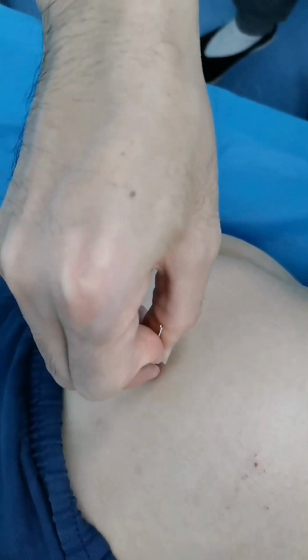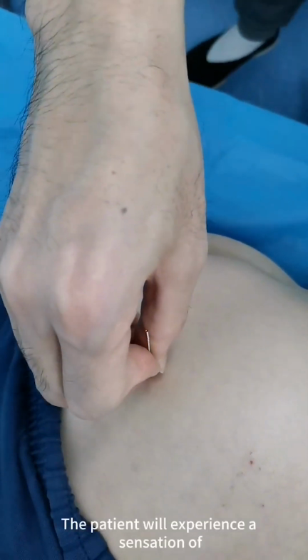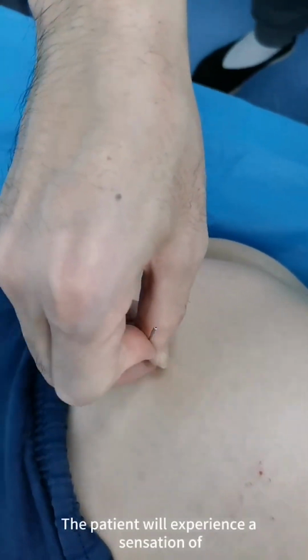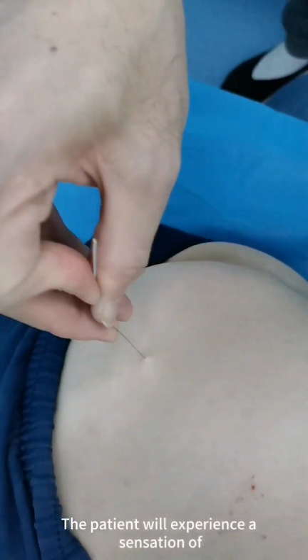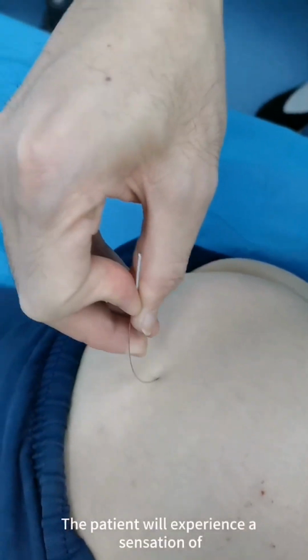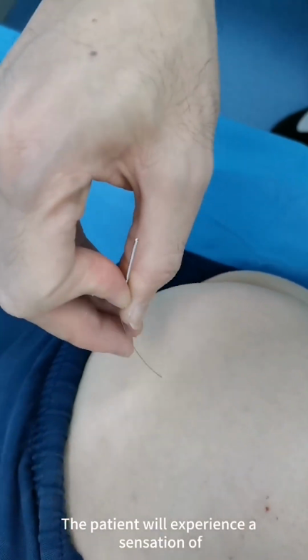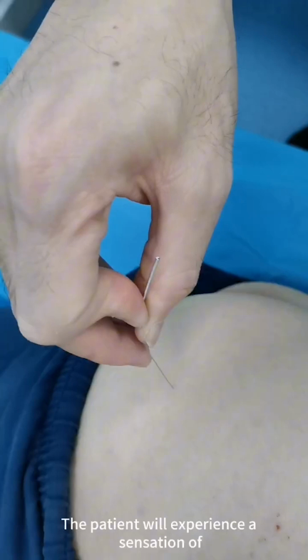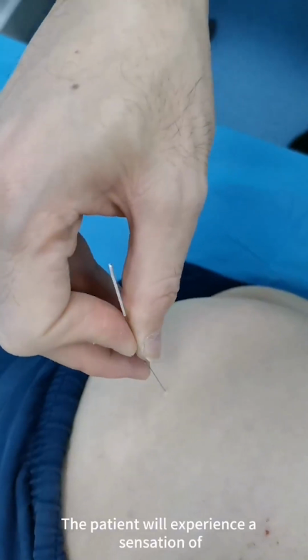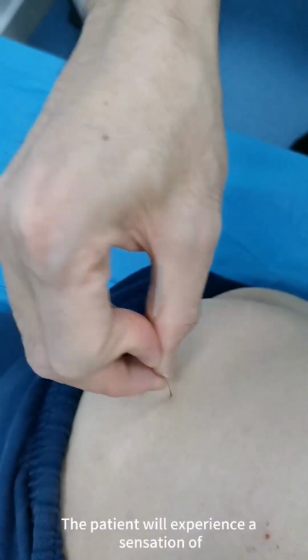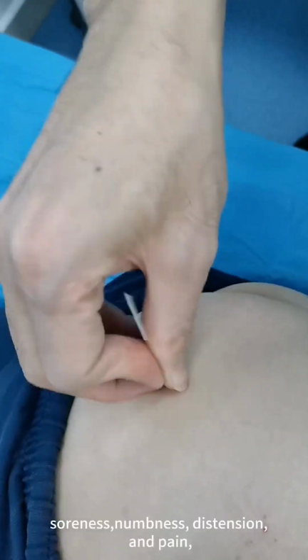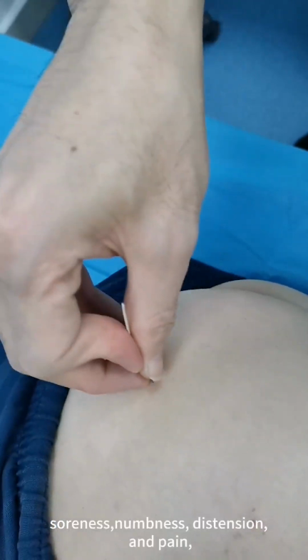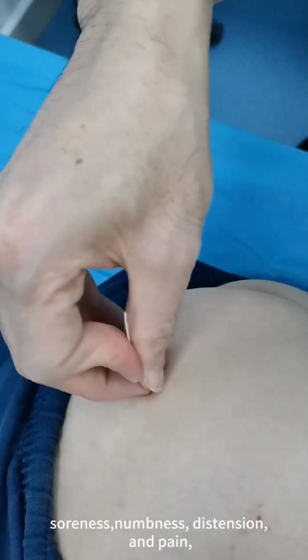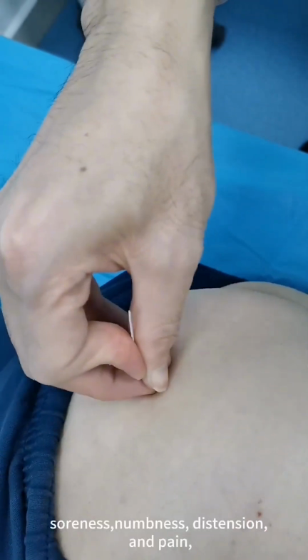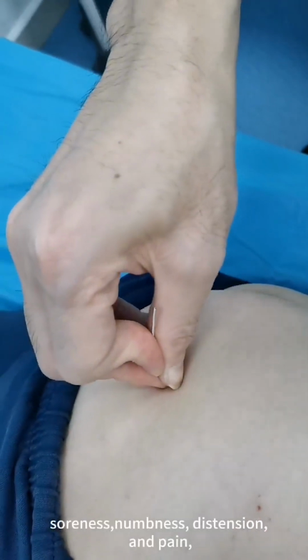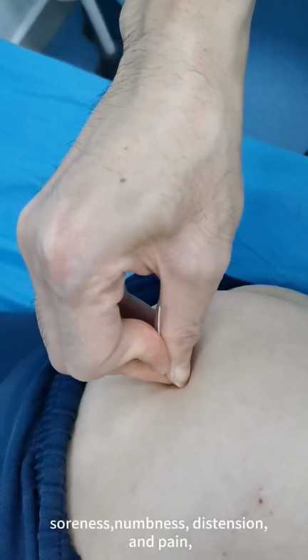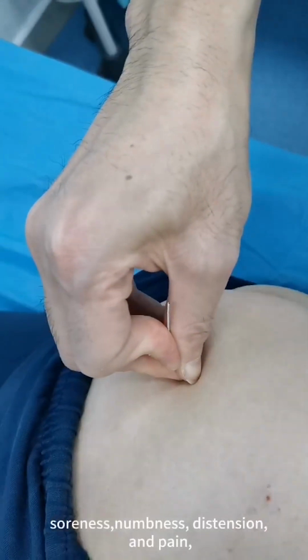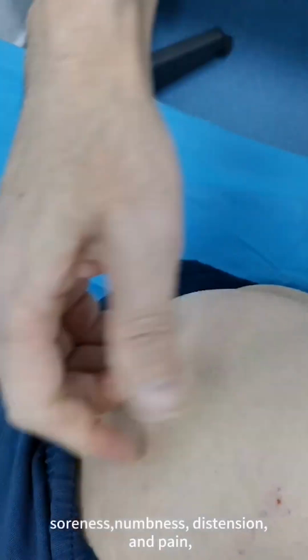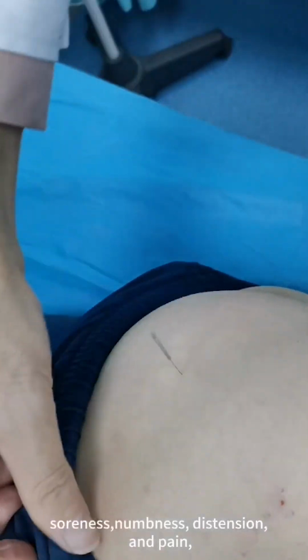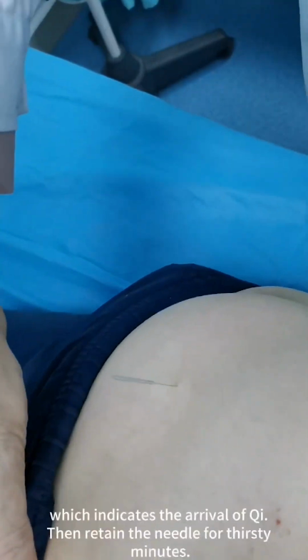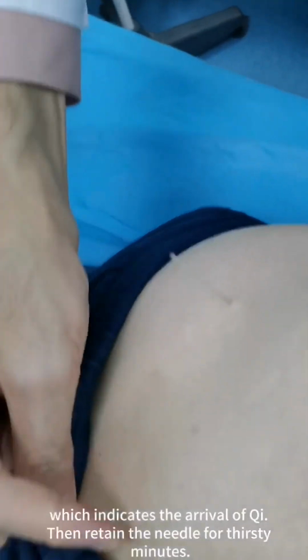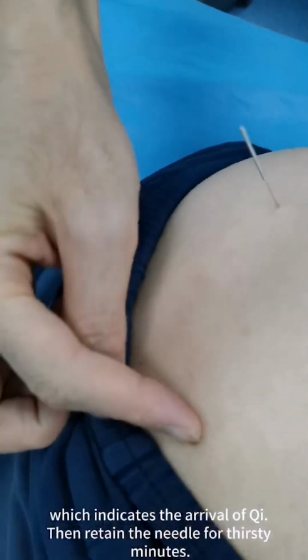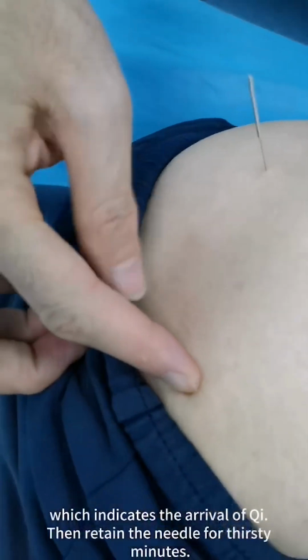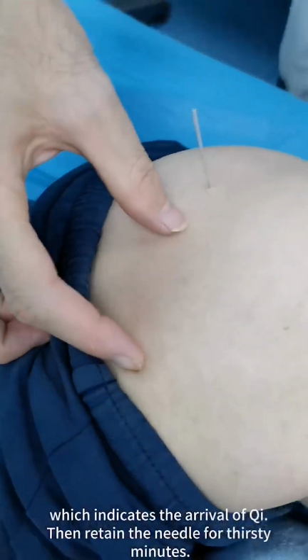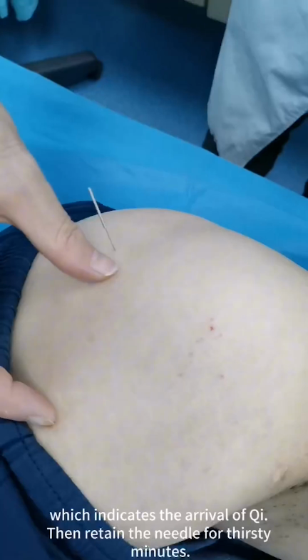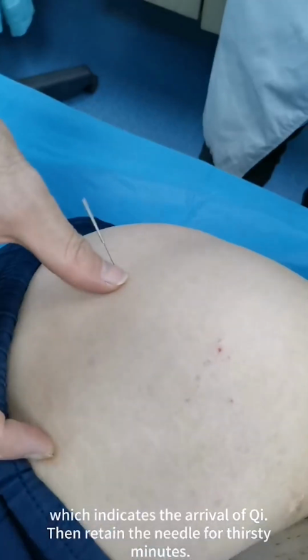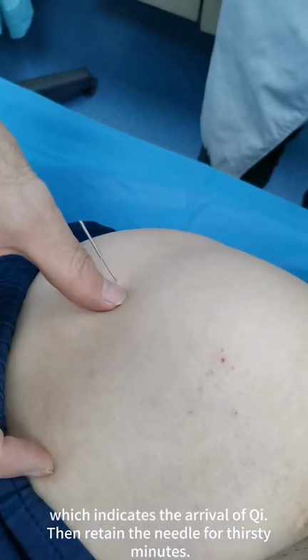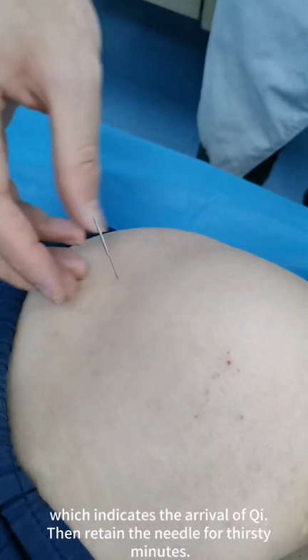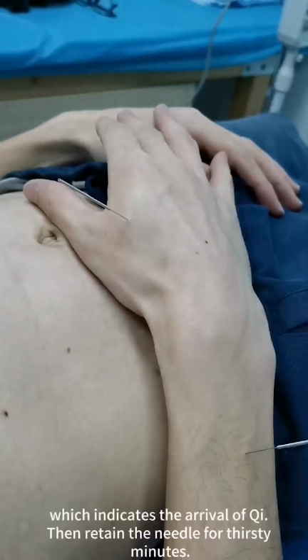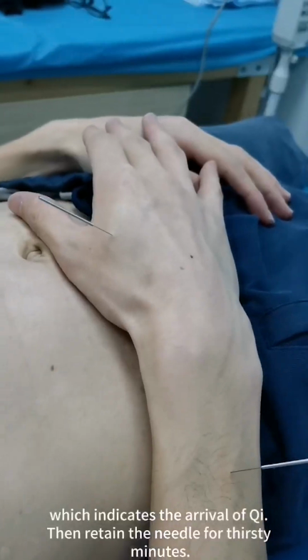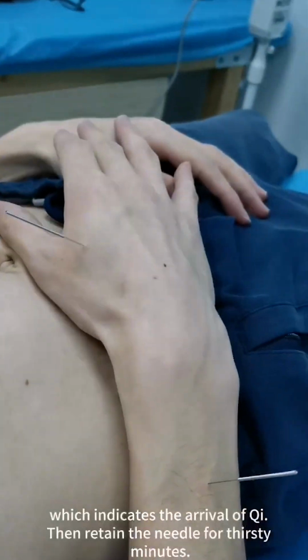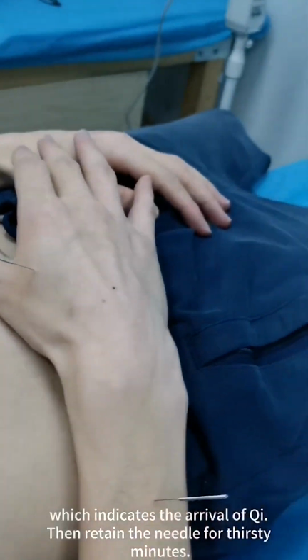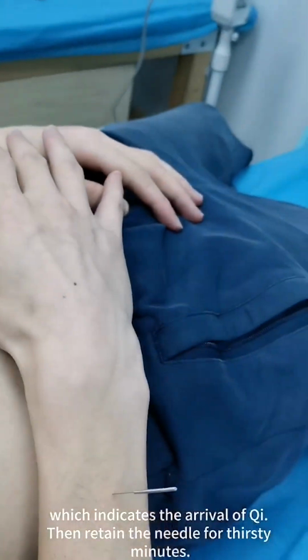The patient will experience a sensation of soreness, numbness, distension, and pain, which indicates the arrival of Qi. Then retain the needle for 30 minutes.